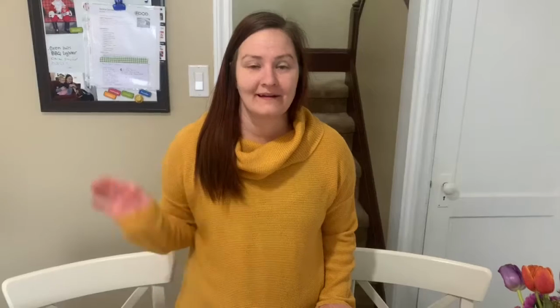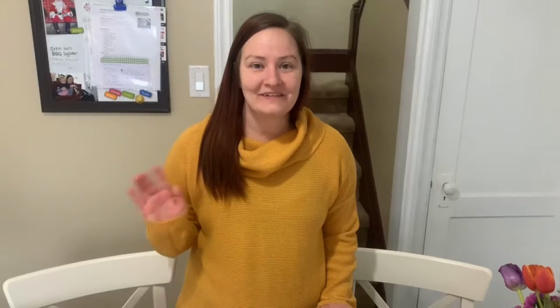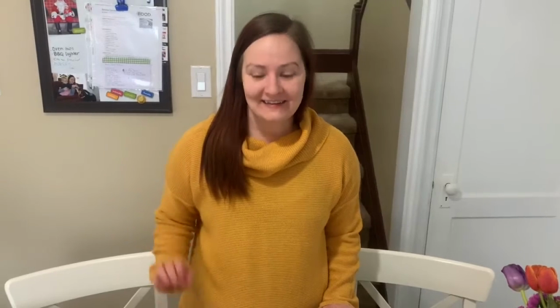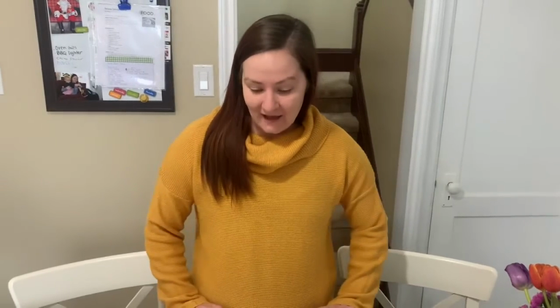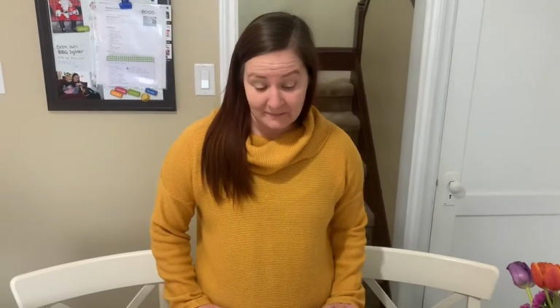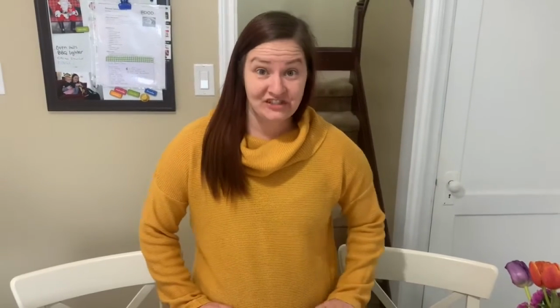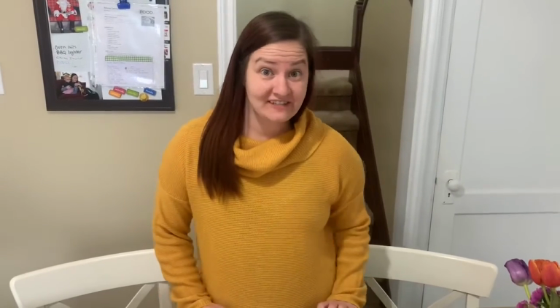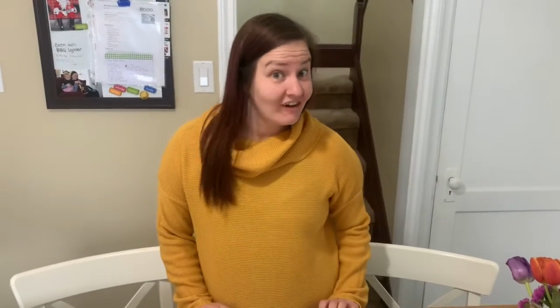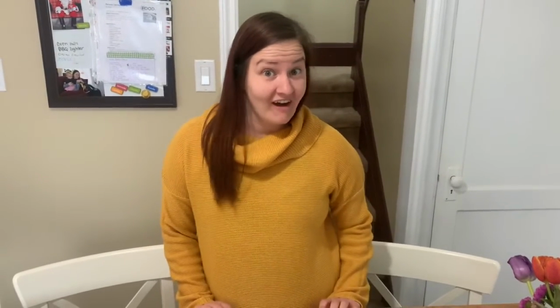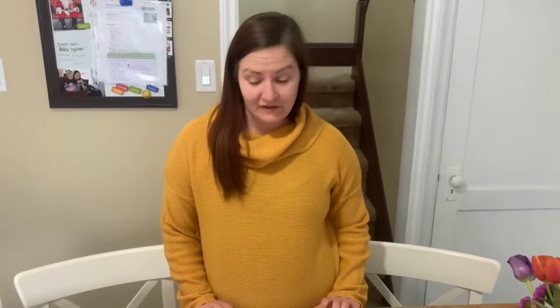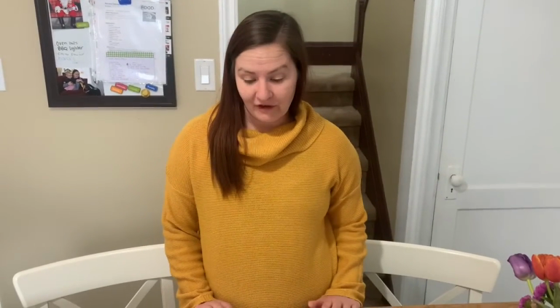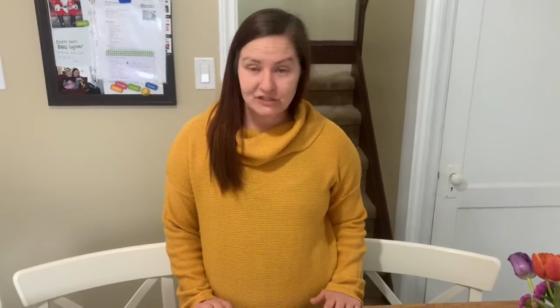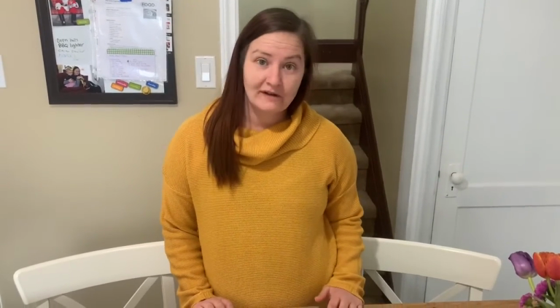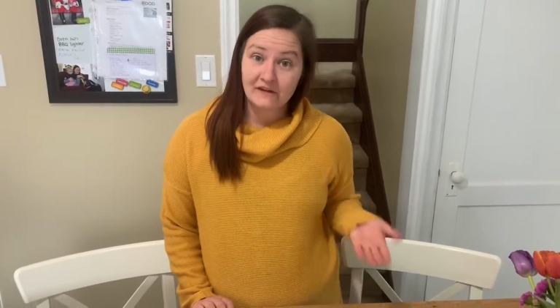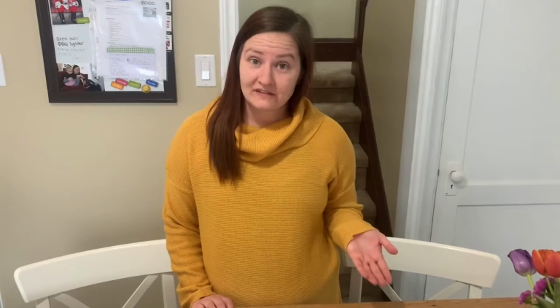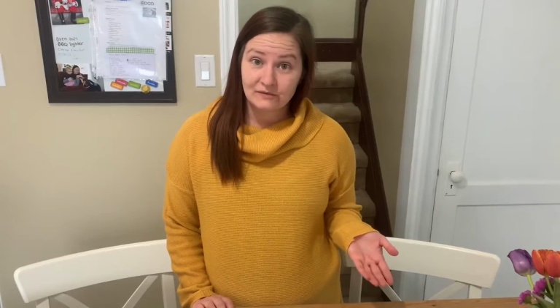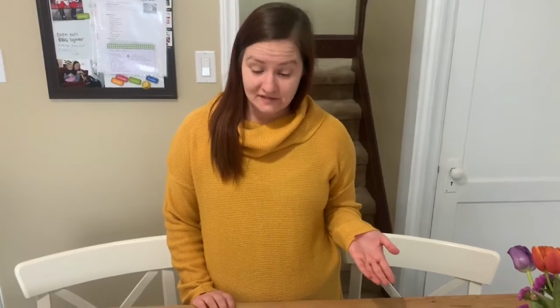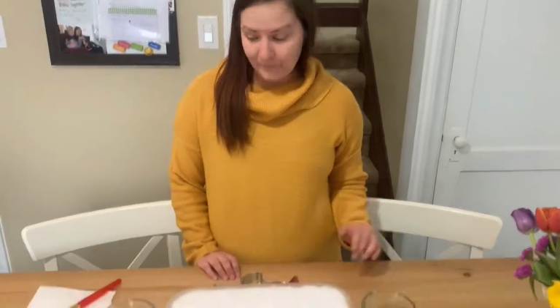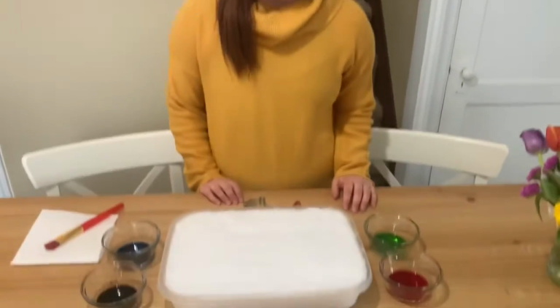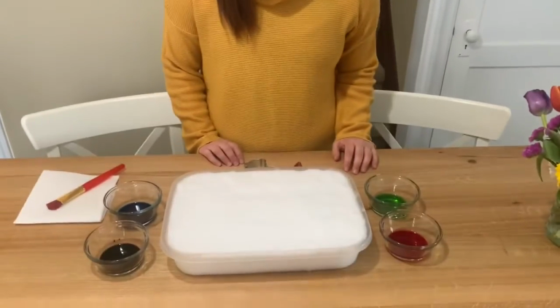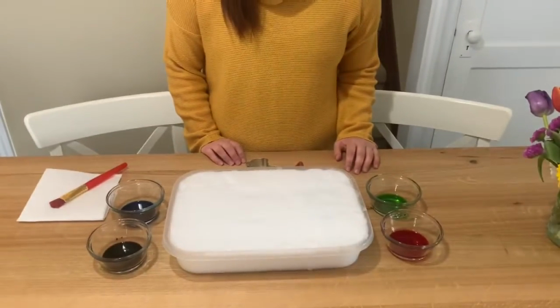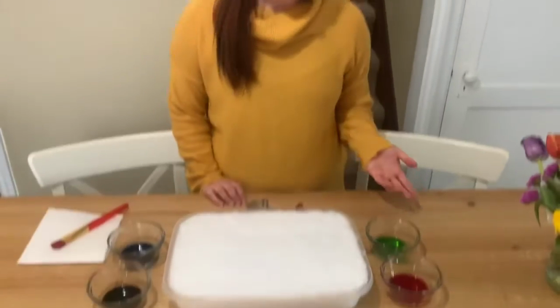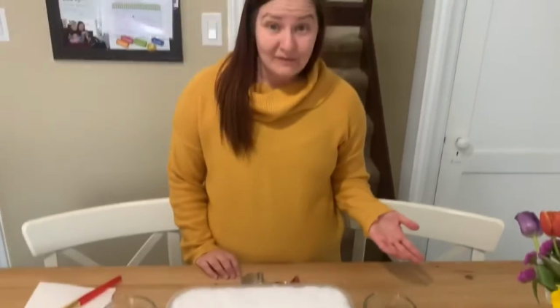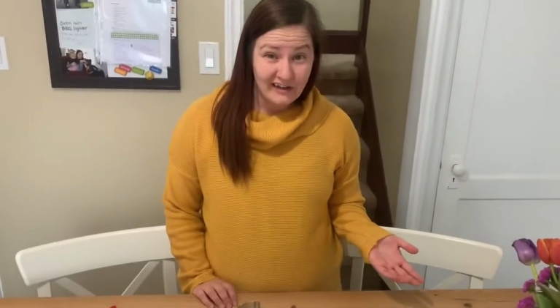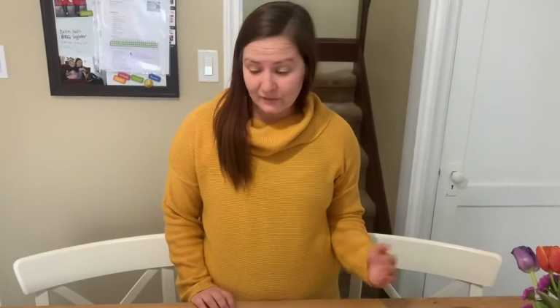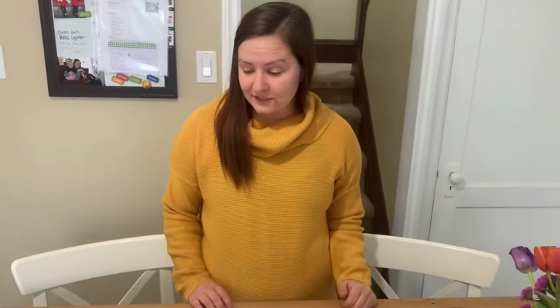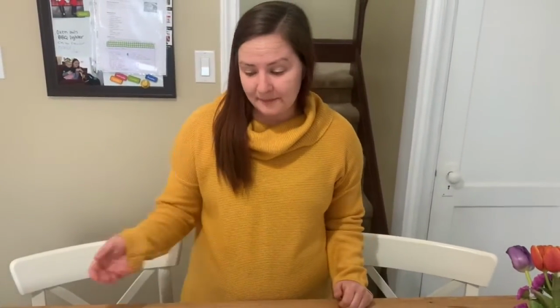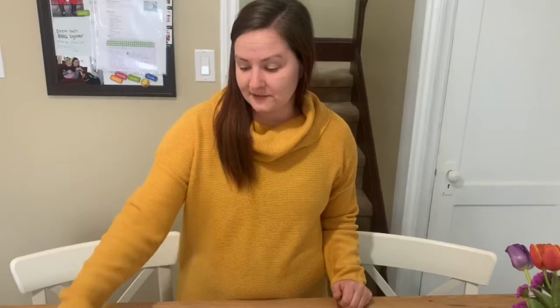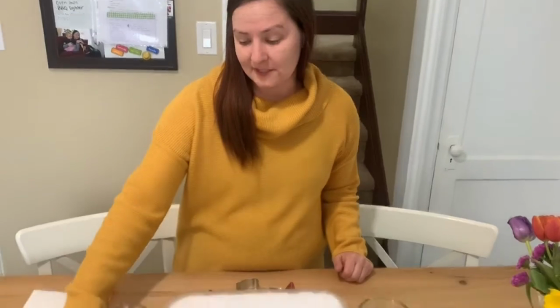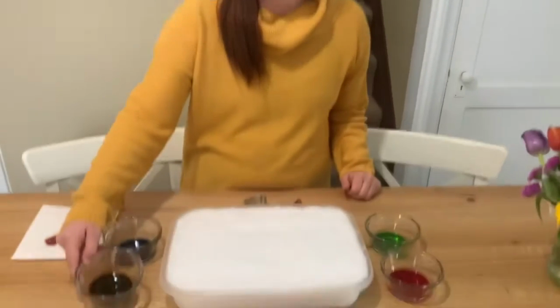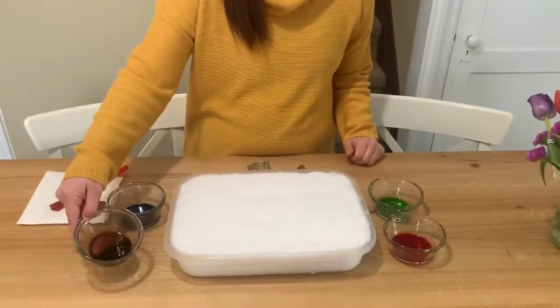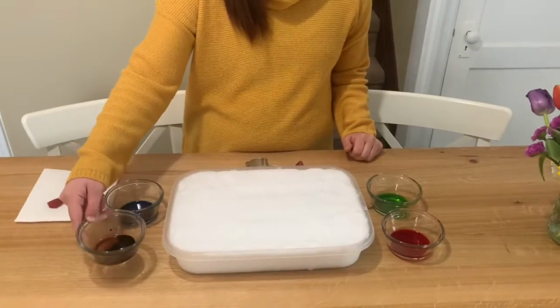Hi everyone! It sure did snow a lot, so I thought I would show another fun thing to do with snow. I don't have any watercolour at home, so I just made paints using food colouring and water.